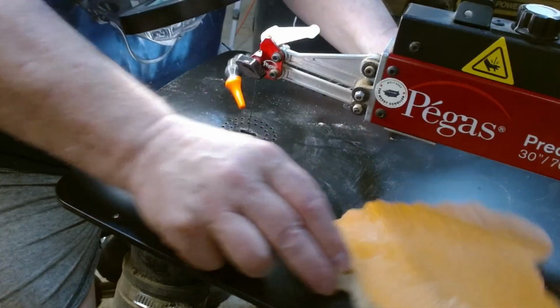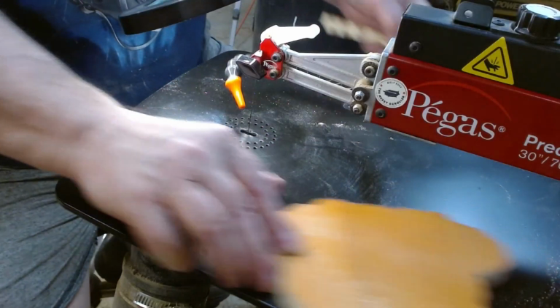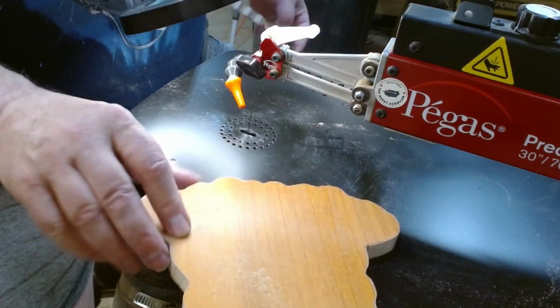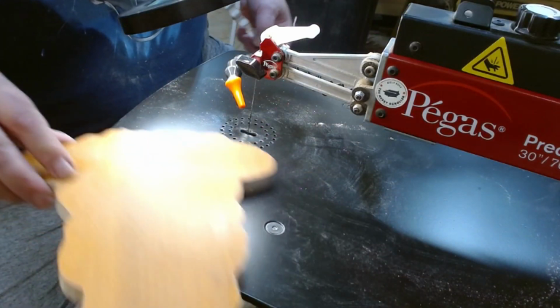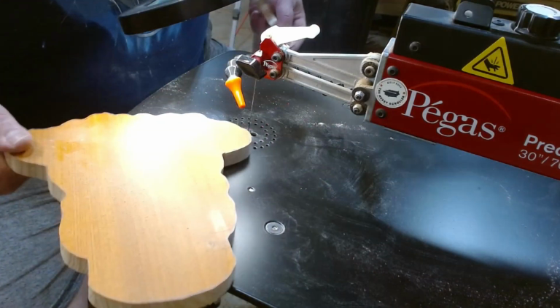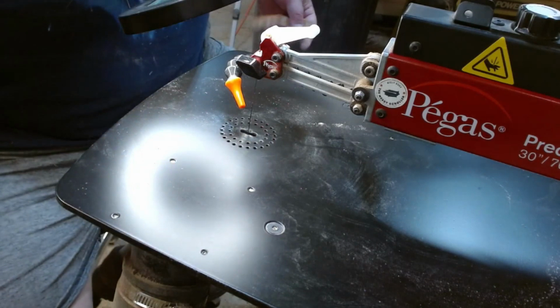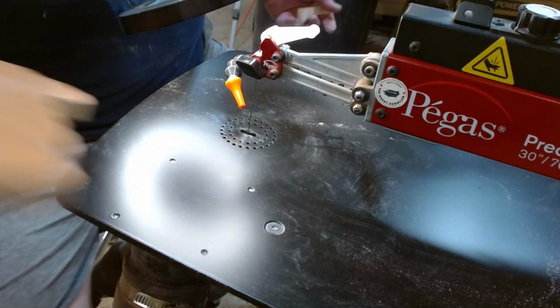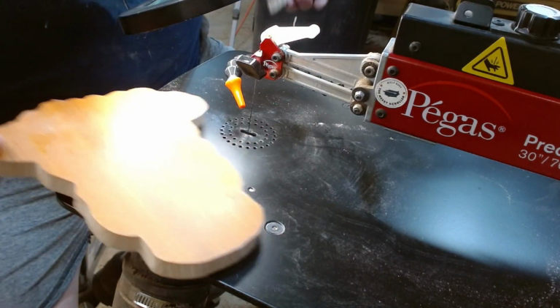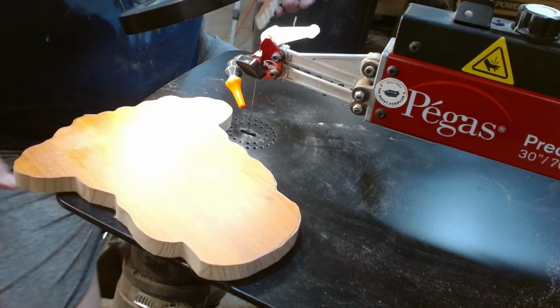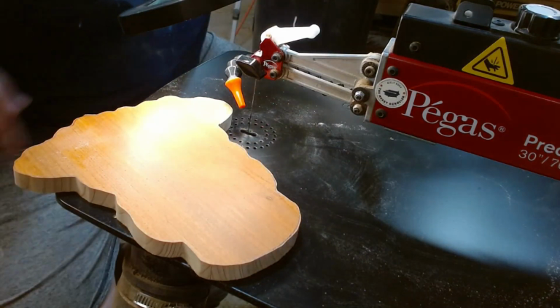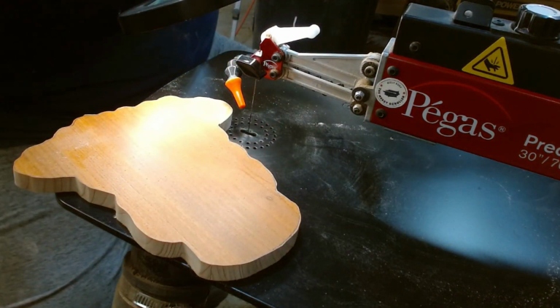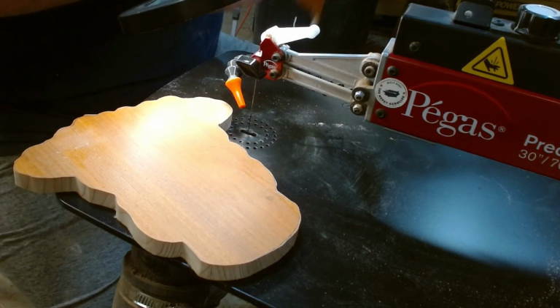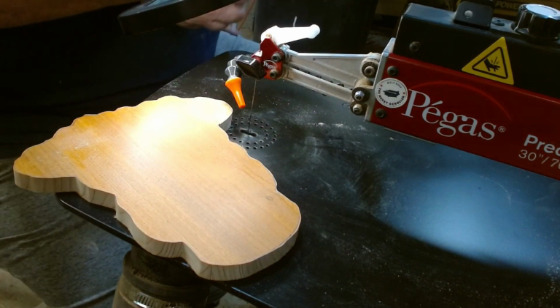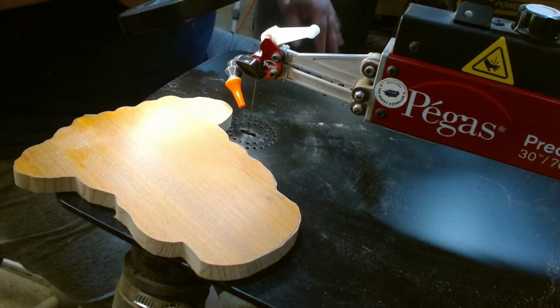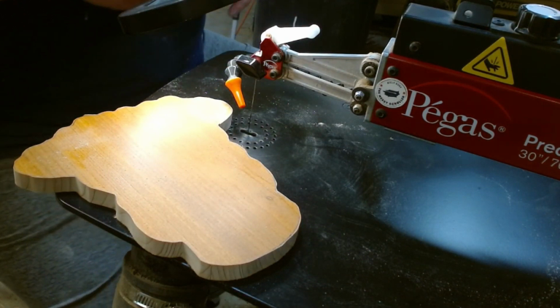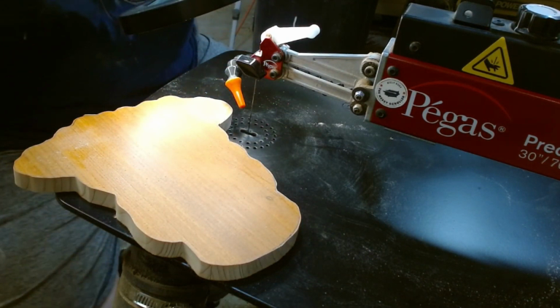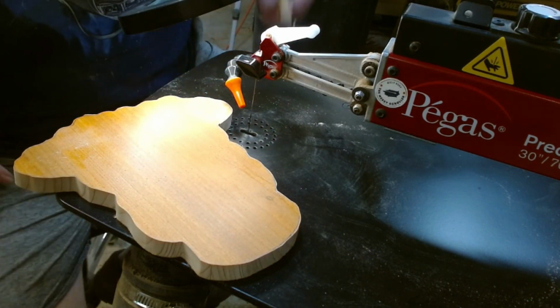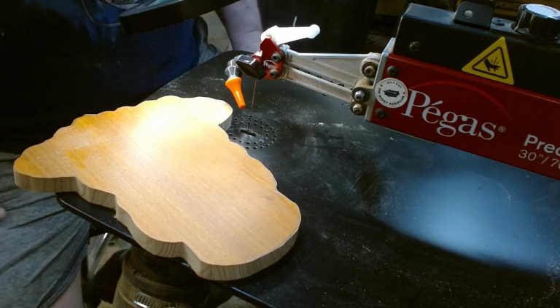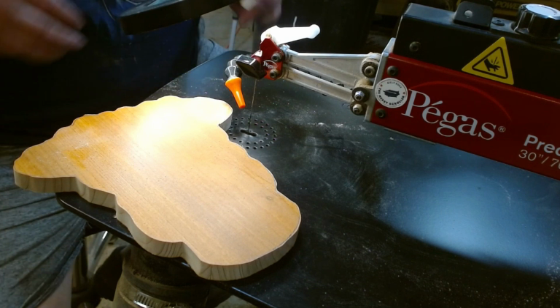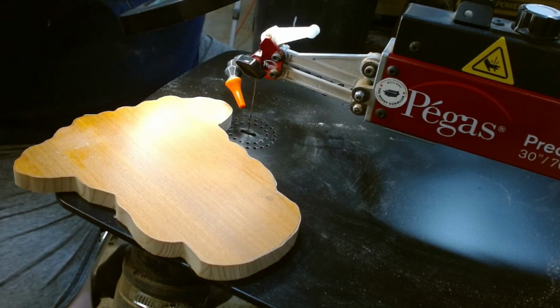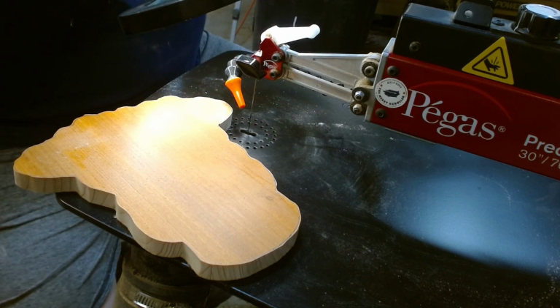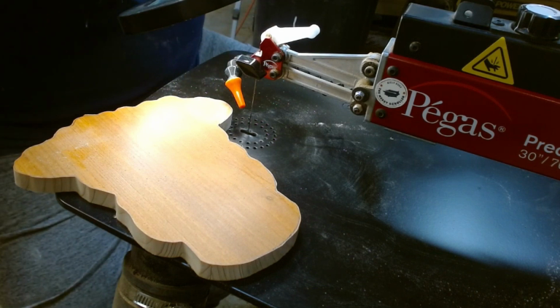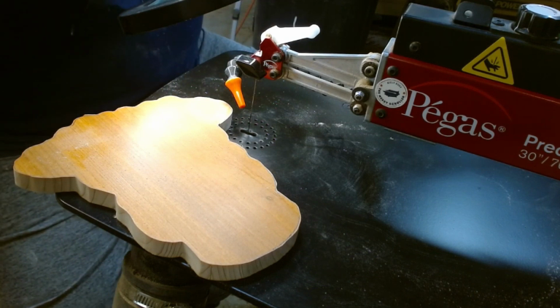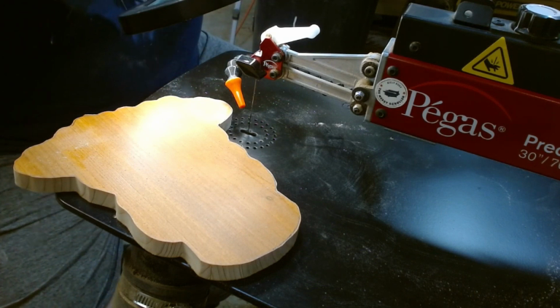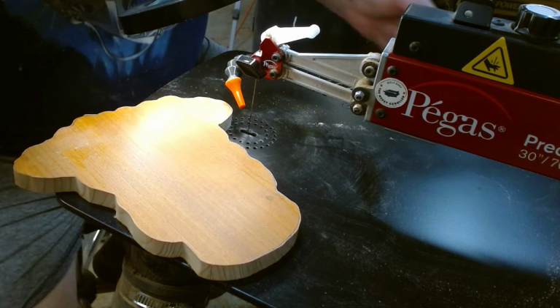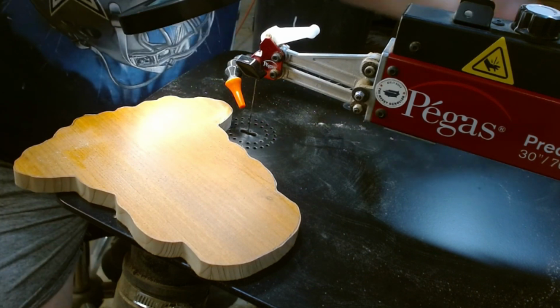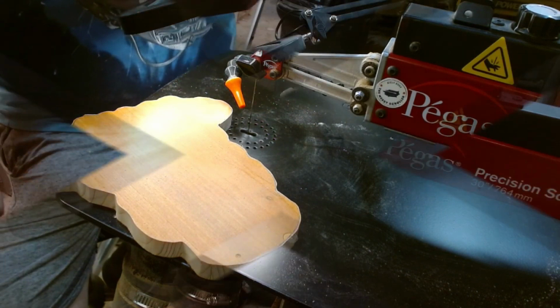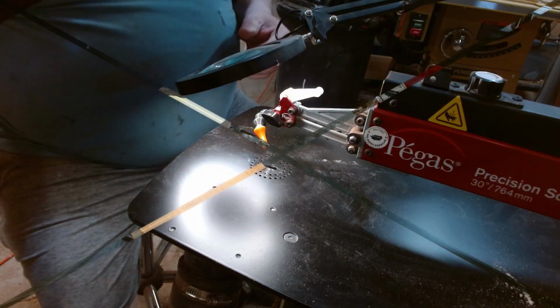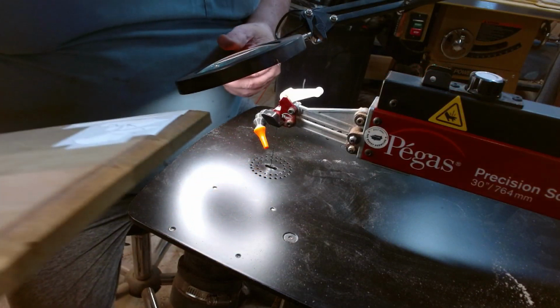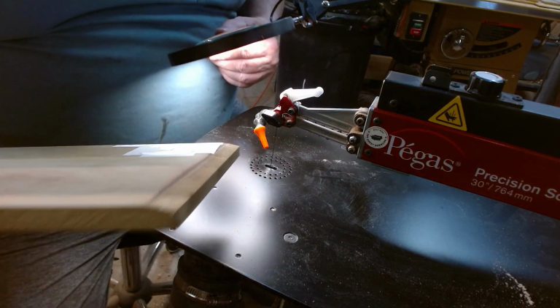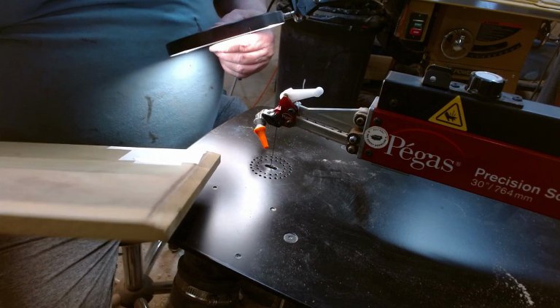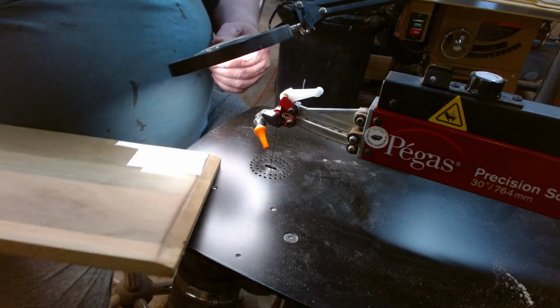I'm my own worst enemy when it comes to straight blades. I can't slow down and I need to slow down and let the blade do its thing. I just don't know how to do that. Okay, back to scrolling.